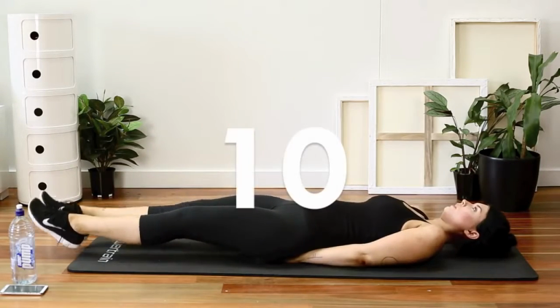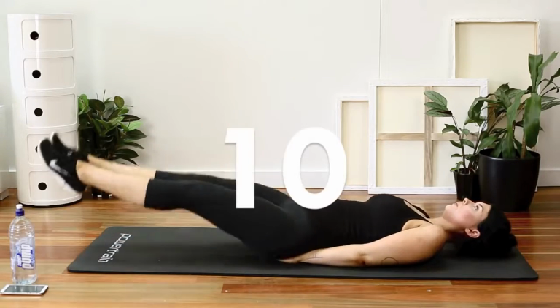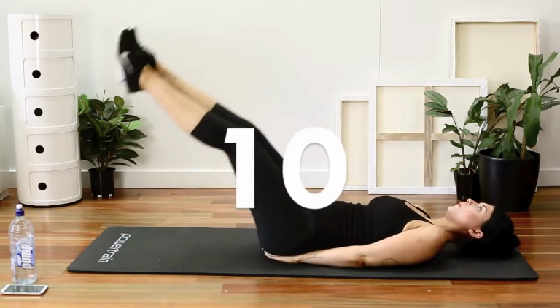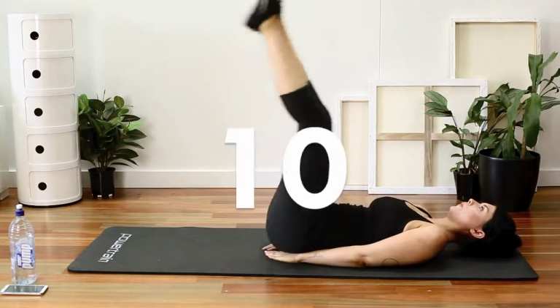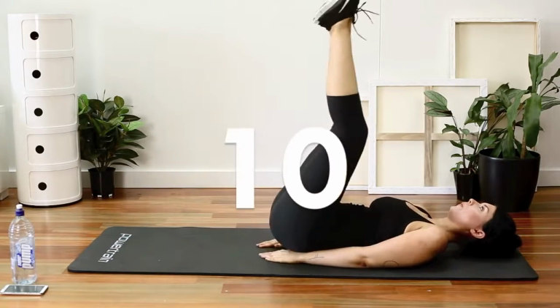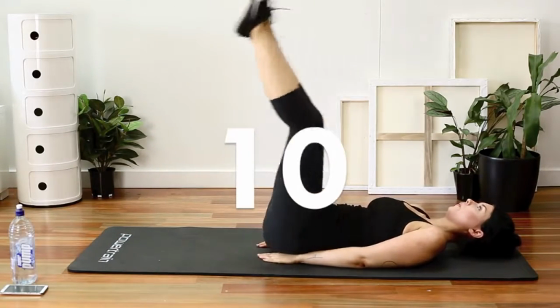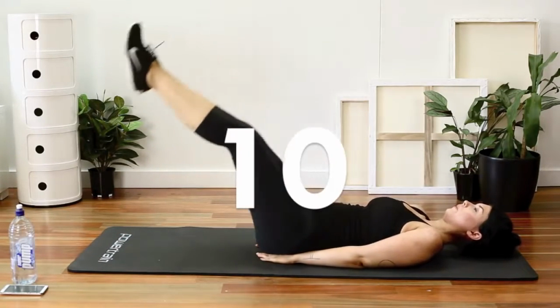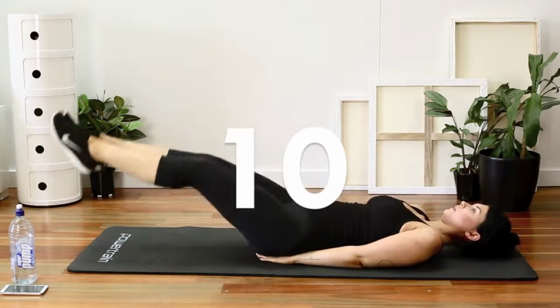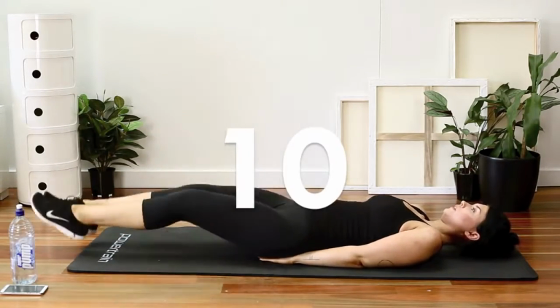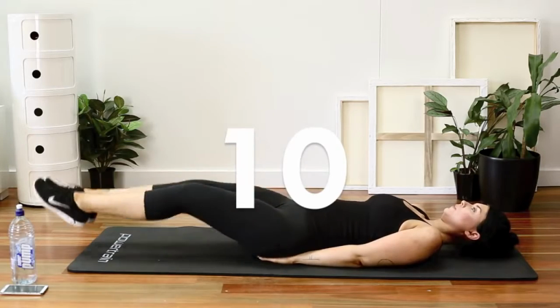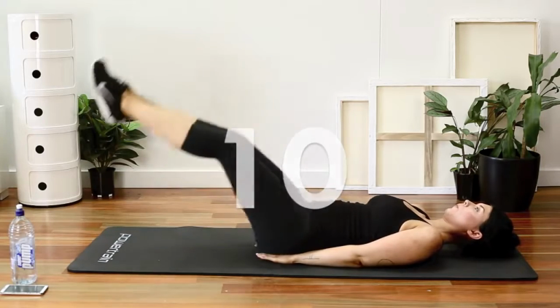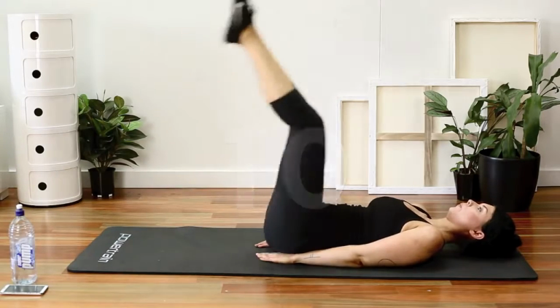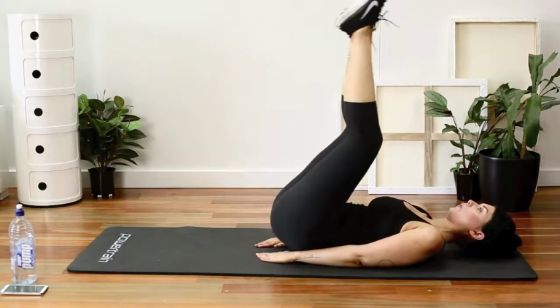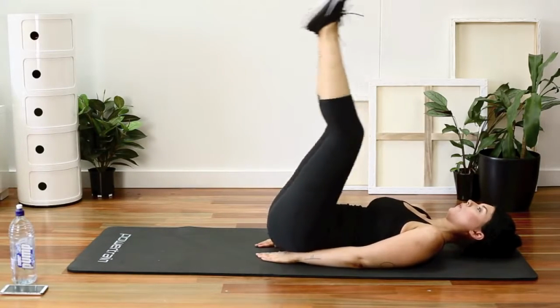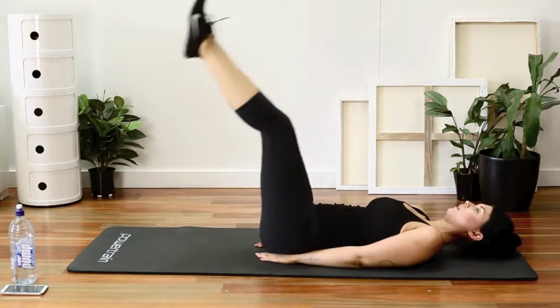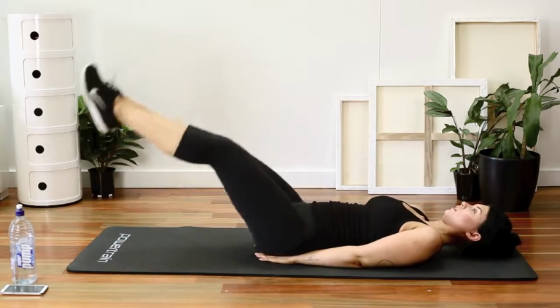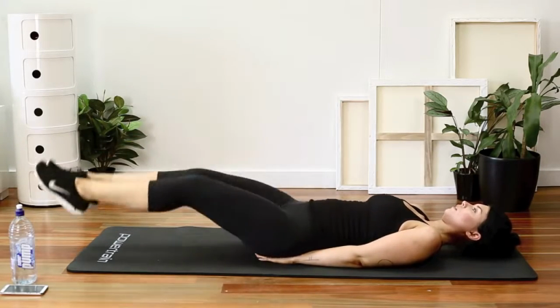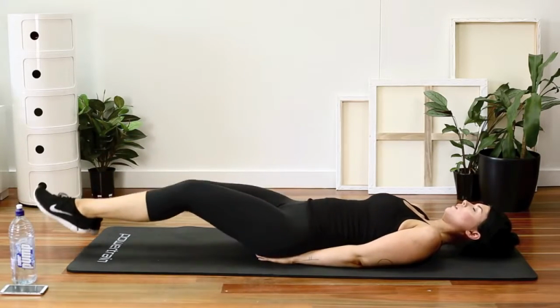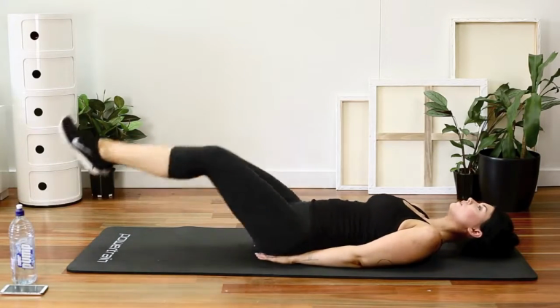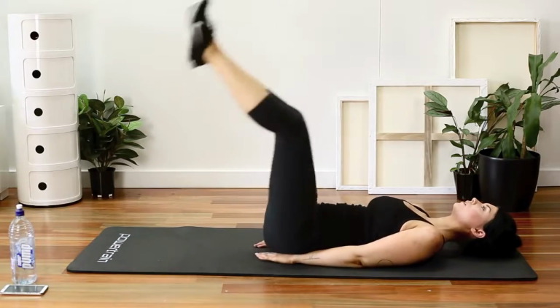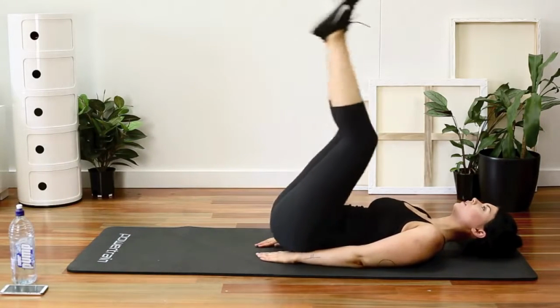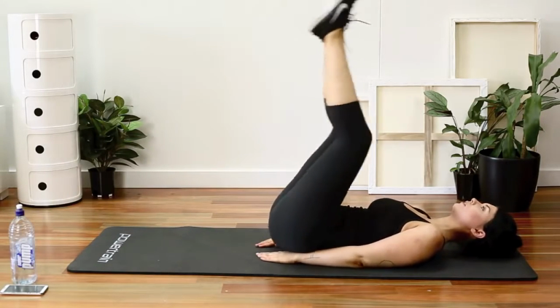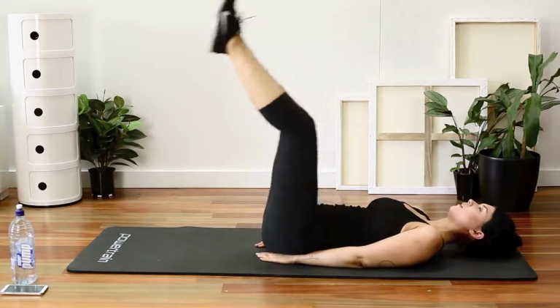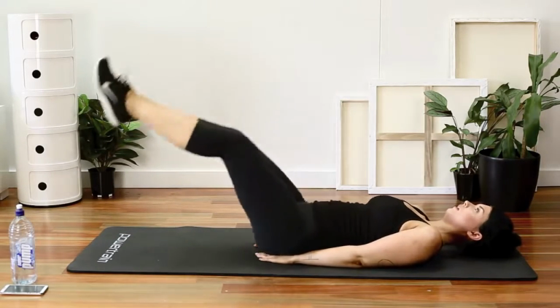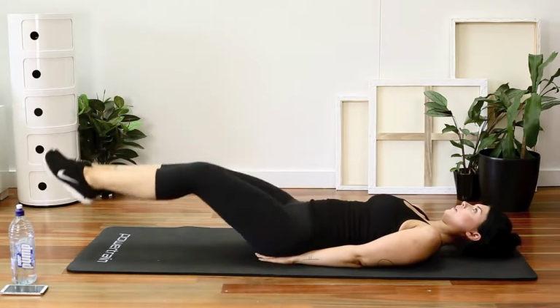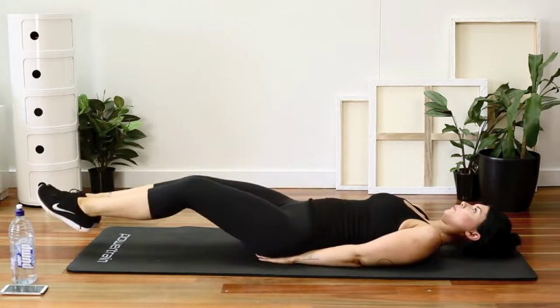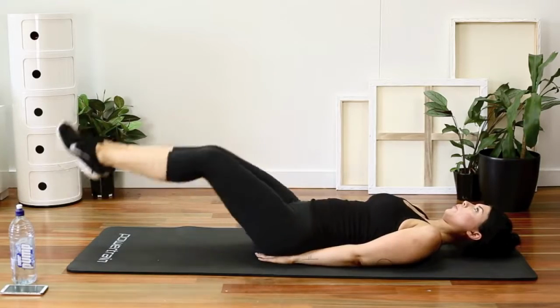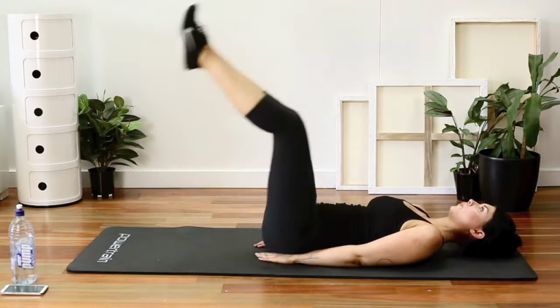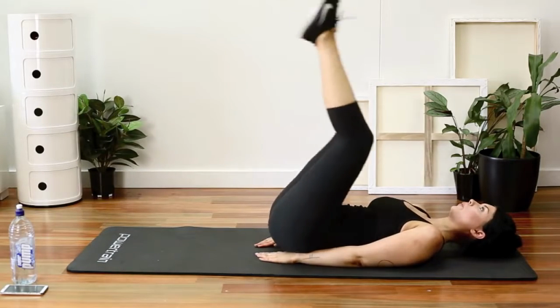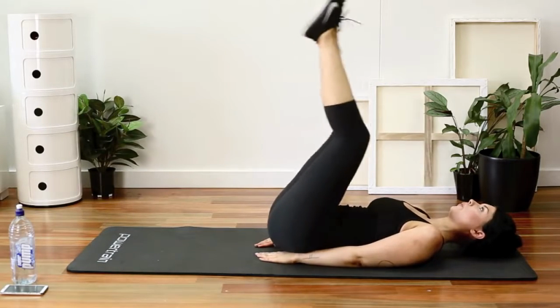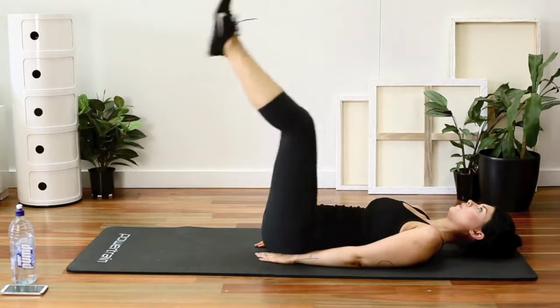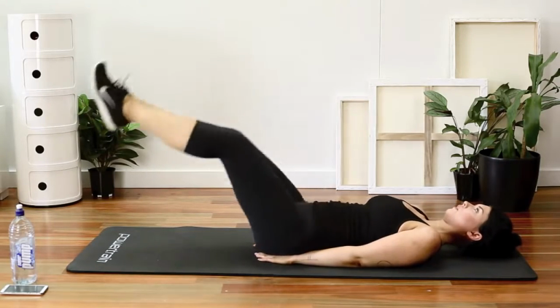10 leg raises. Try to keep your legs straight for these. If you have really short hamstrings like I do, I tend to leave a little bend in my knee, so you can do that as well.